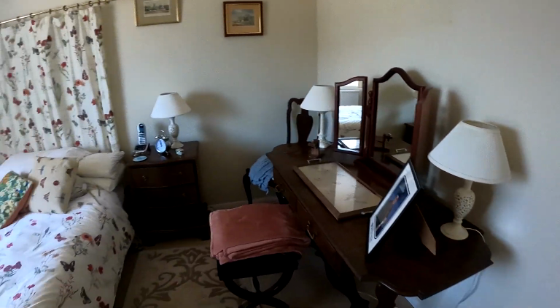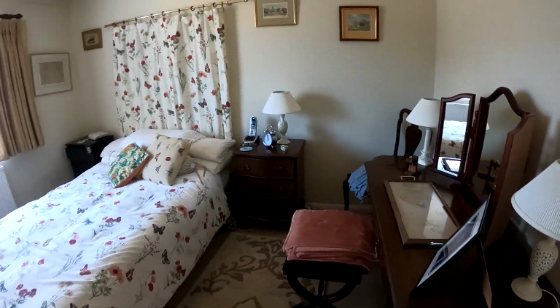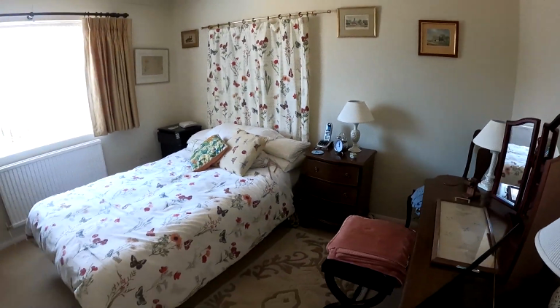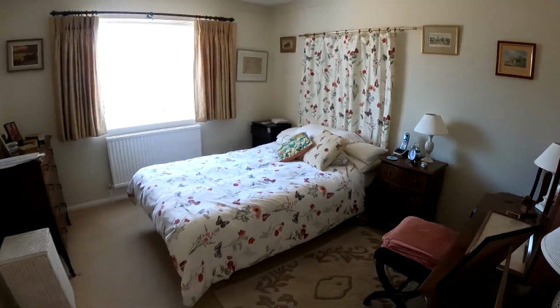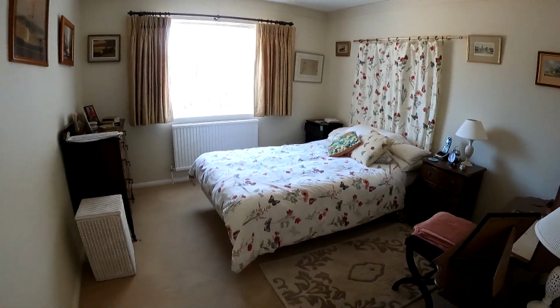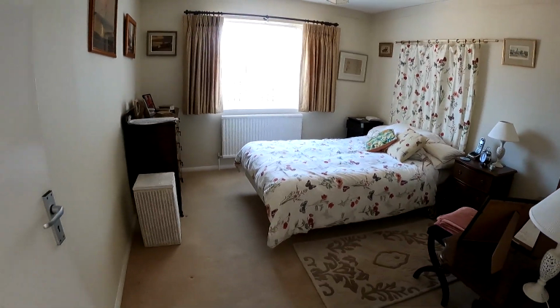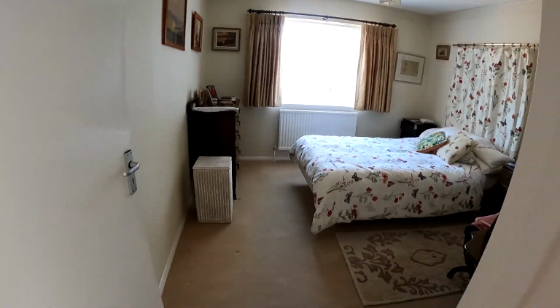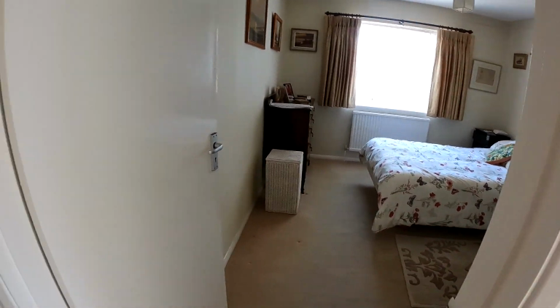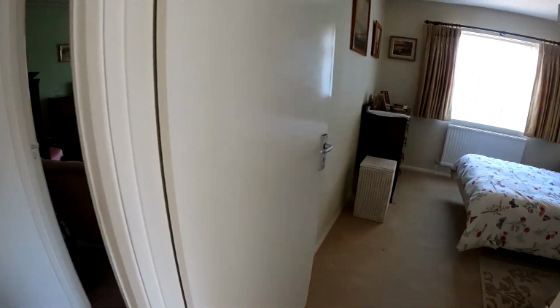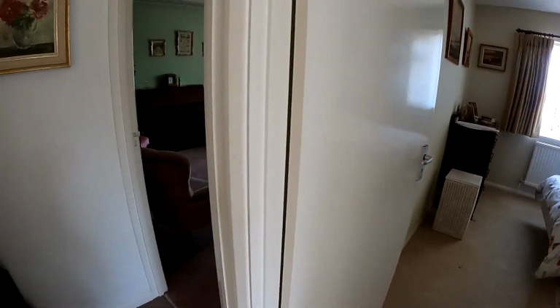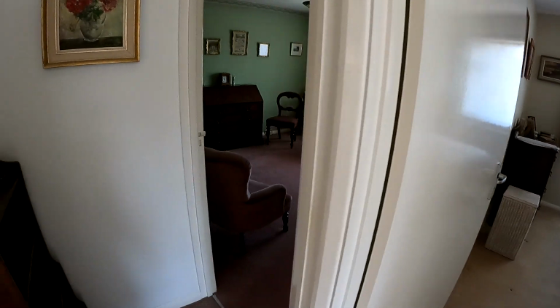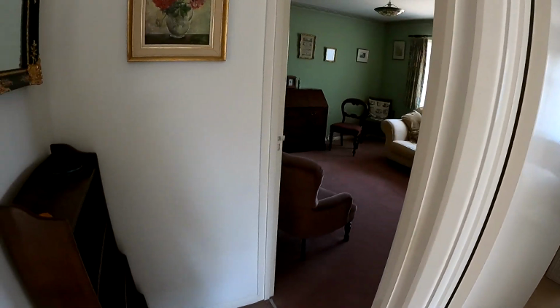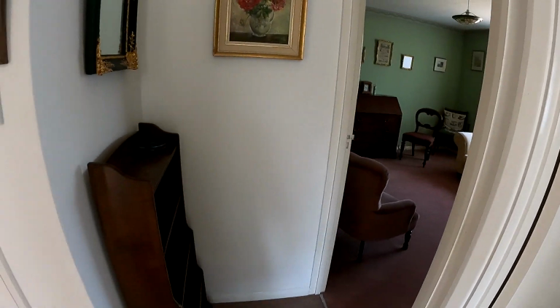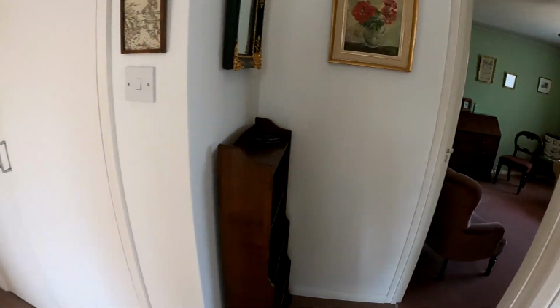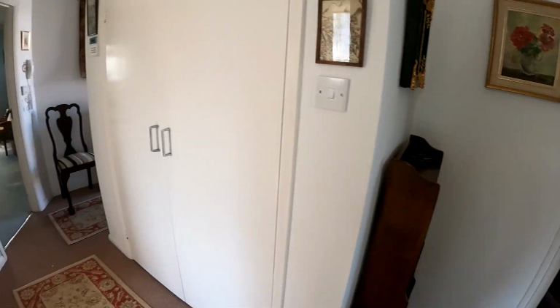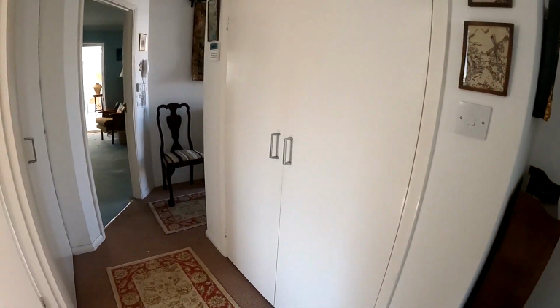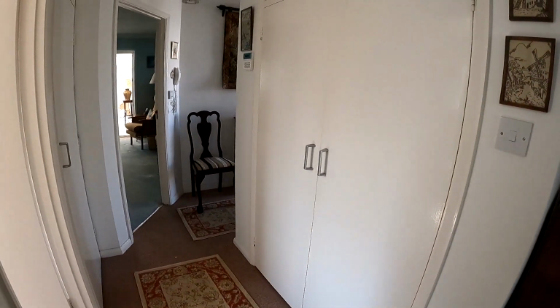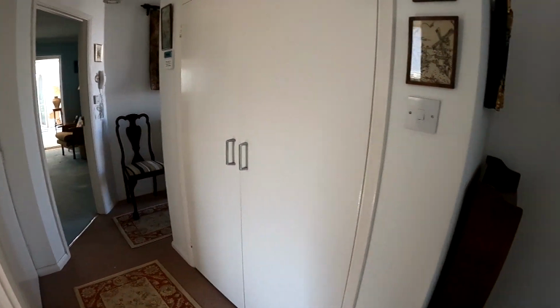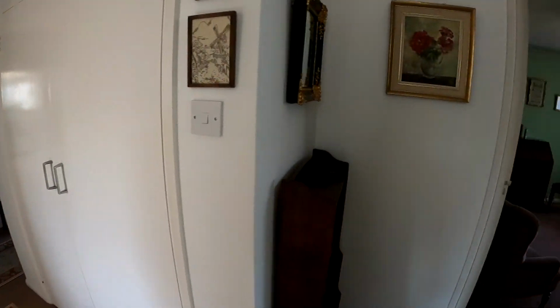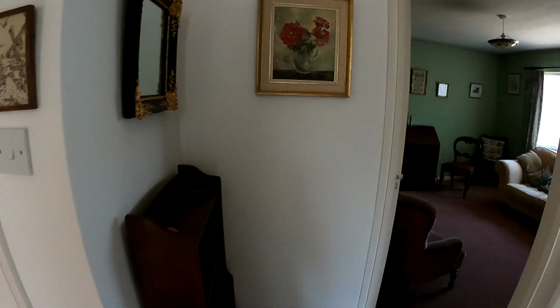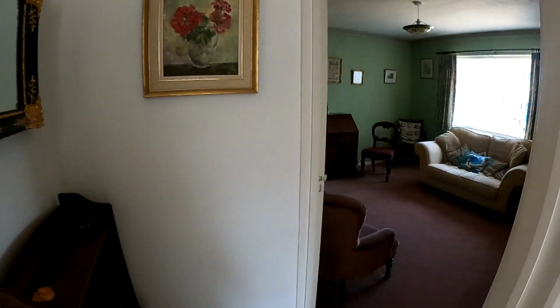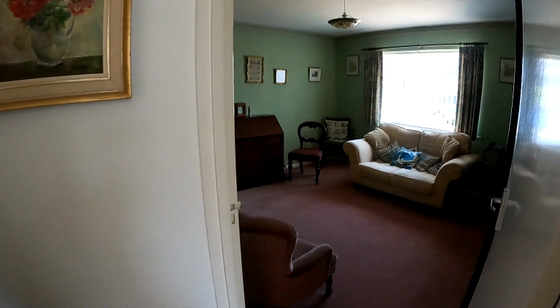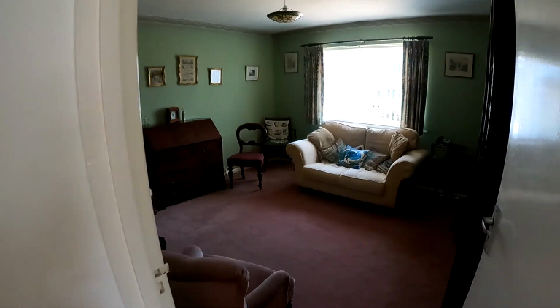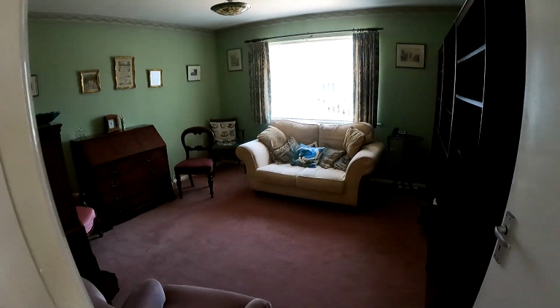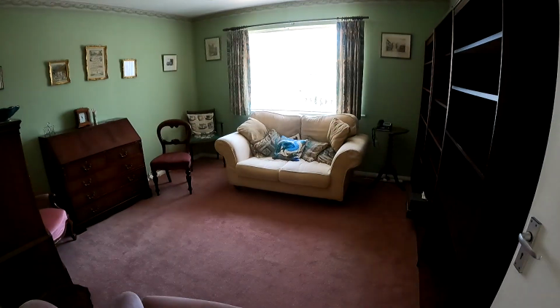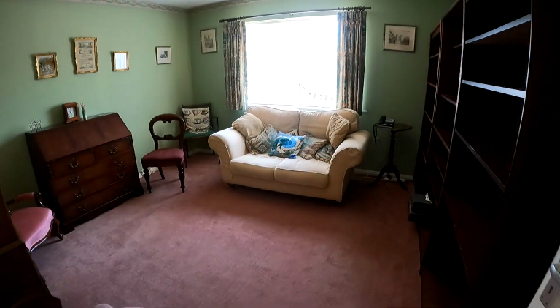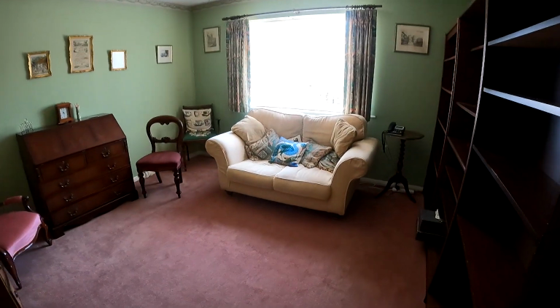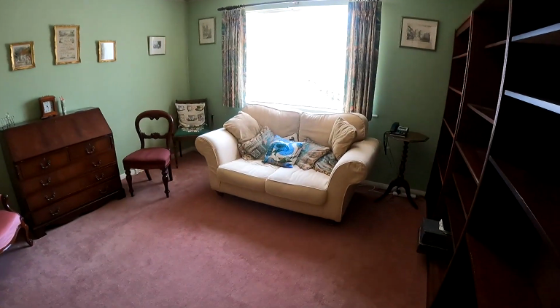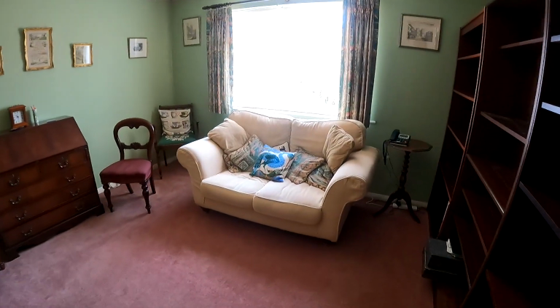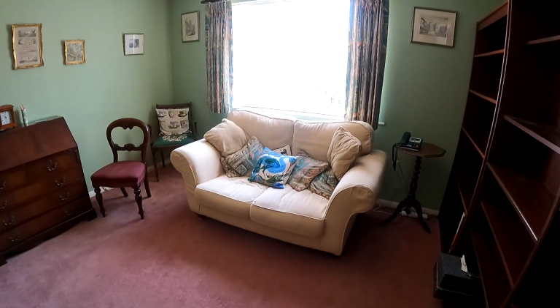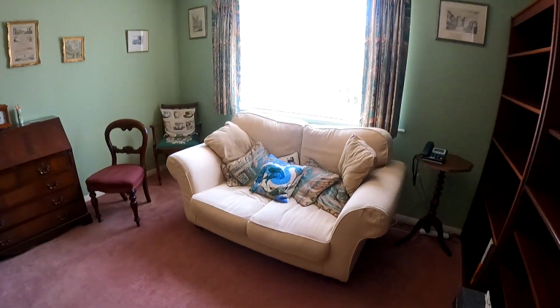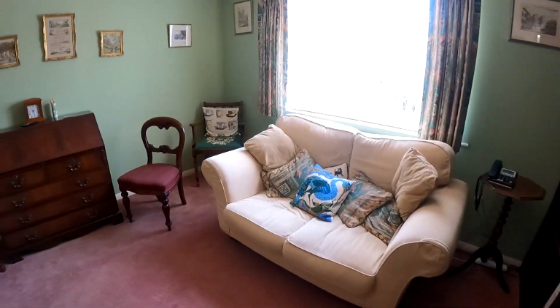Coming through into the second bedroom, you'll see it's currently laid out as an extra reception room, but it does make for a fantastic bedroom. So you do have the three bedrooms here, or you could perhaps change that out and have an extra reception room instead.